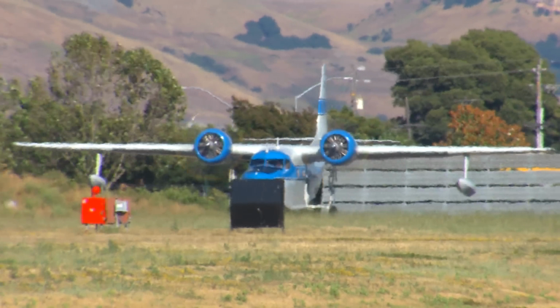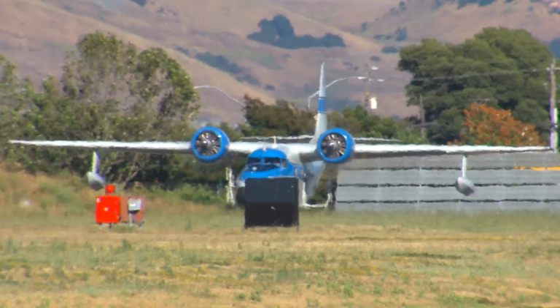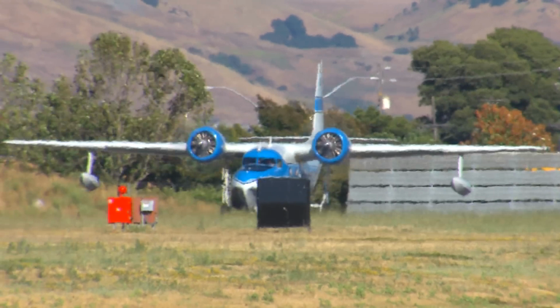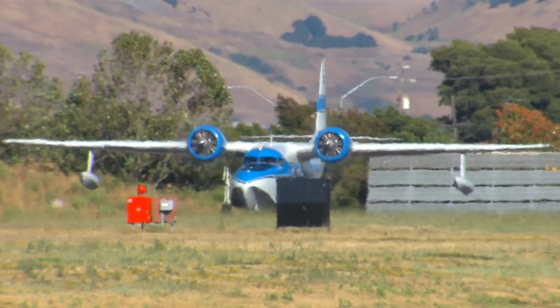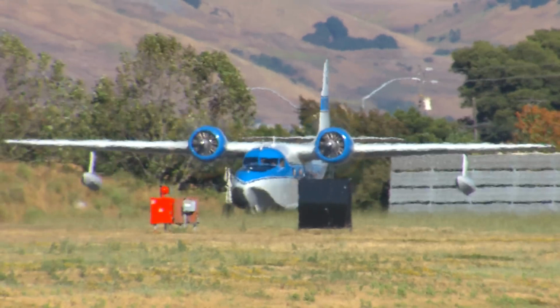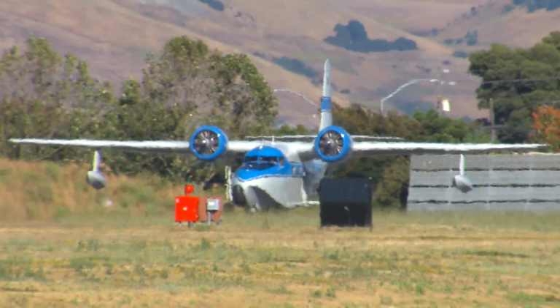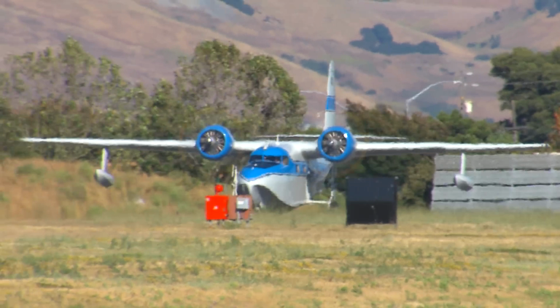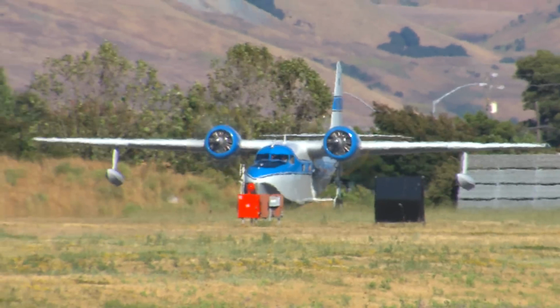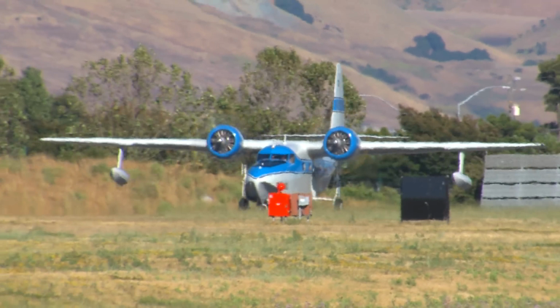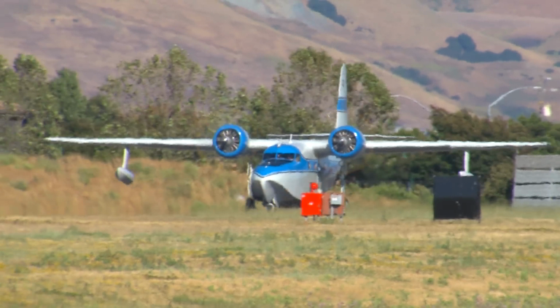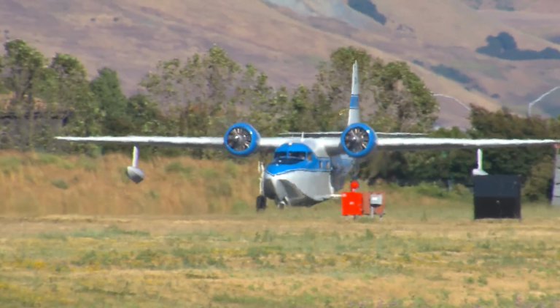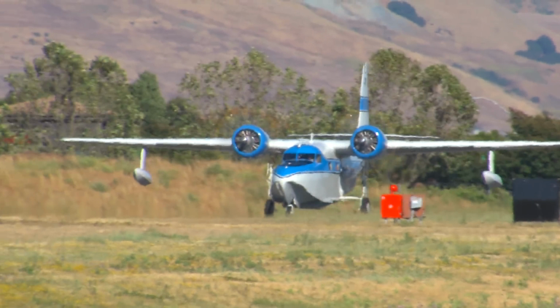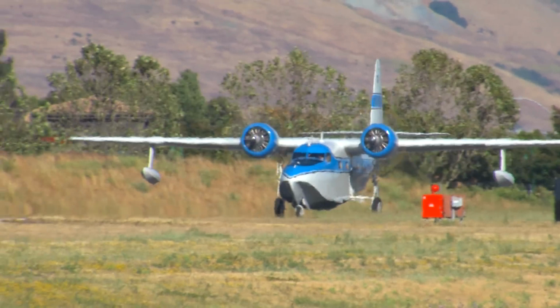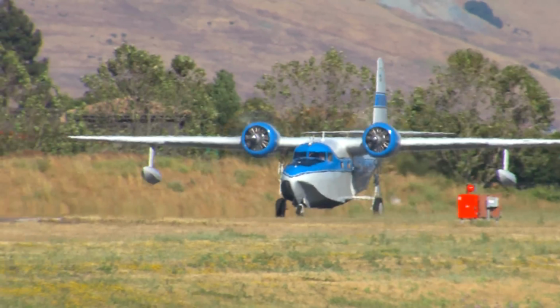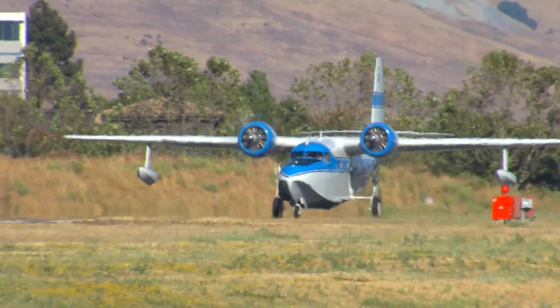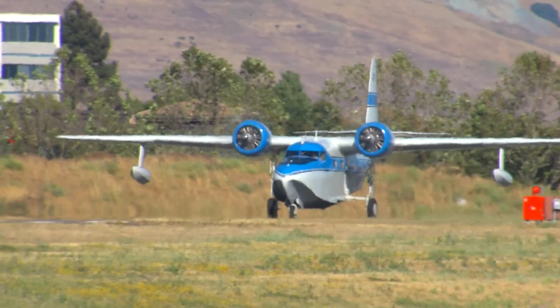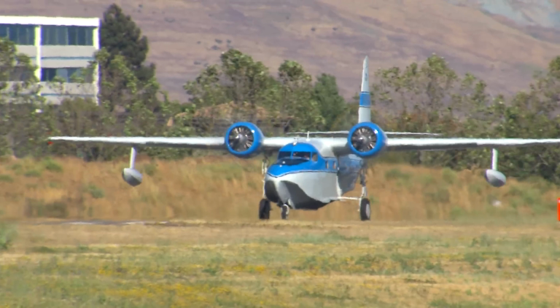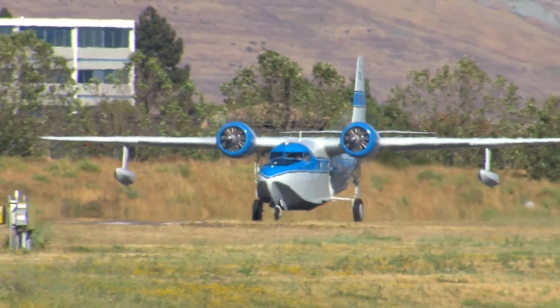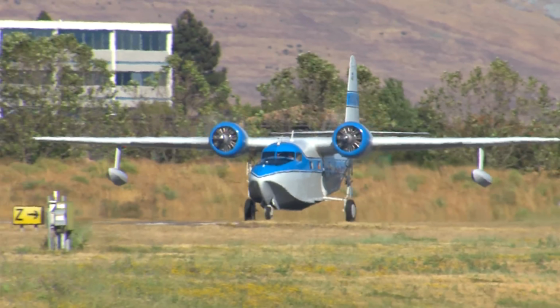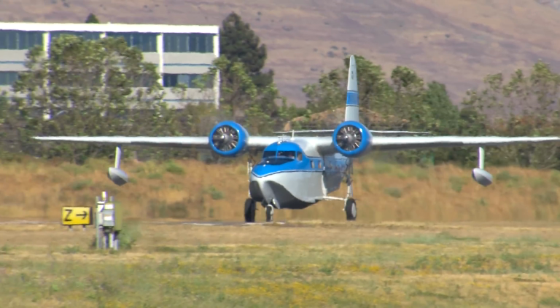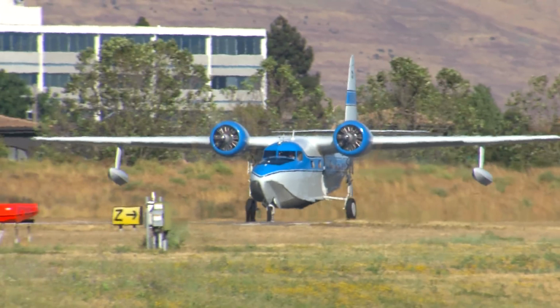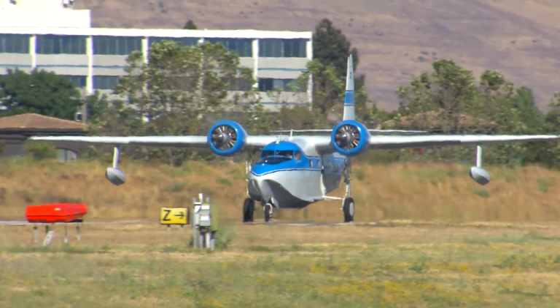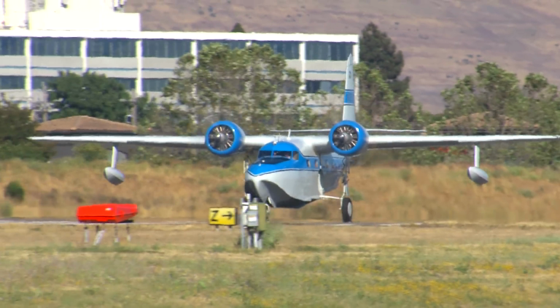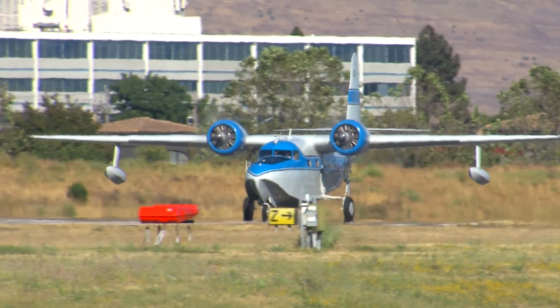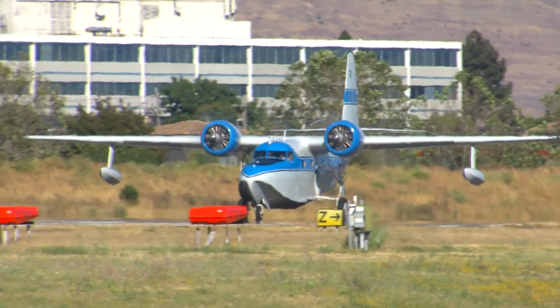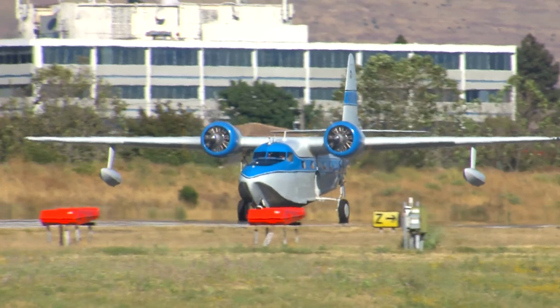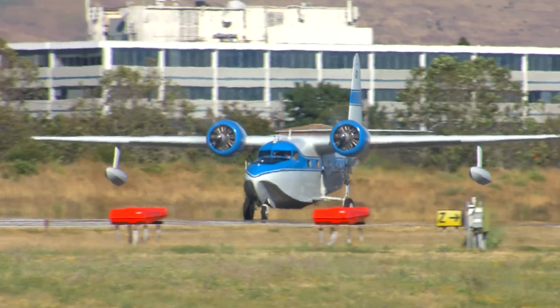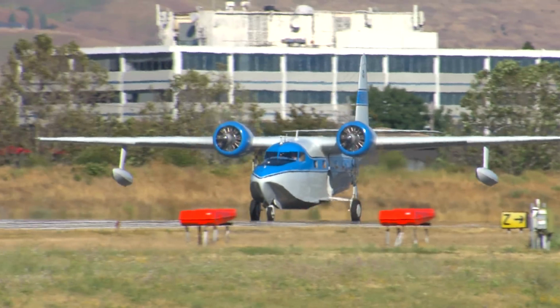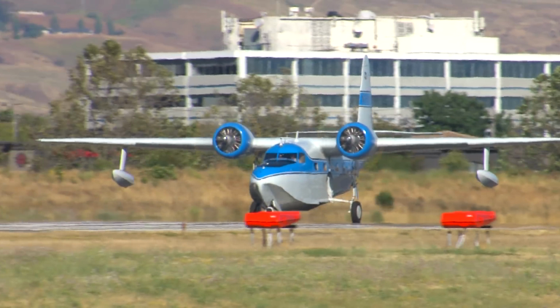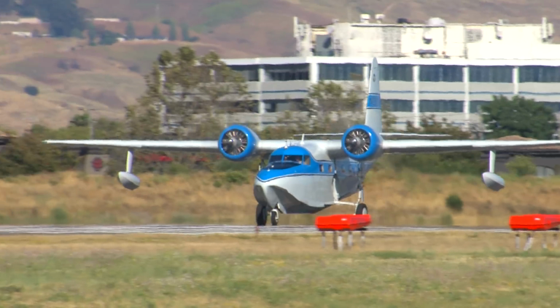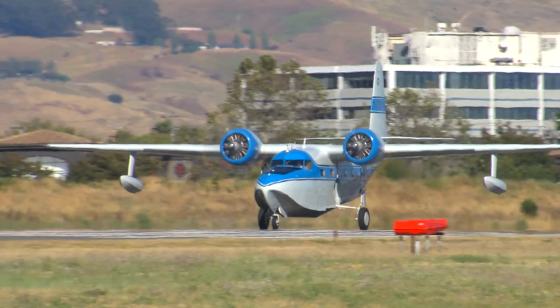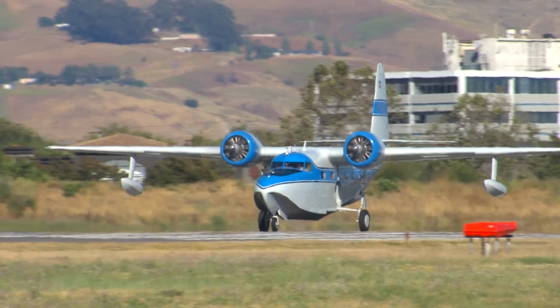05D, runway 28L, clear for the option. Make left closed traffic, caution wake turbulence departing Mallard. Clear for the option, 28L. It'll be full stop with taxi back, 05D.